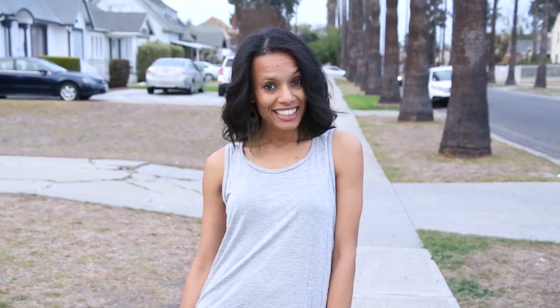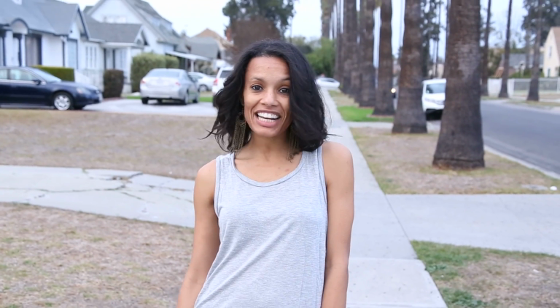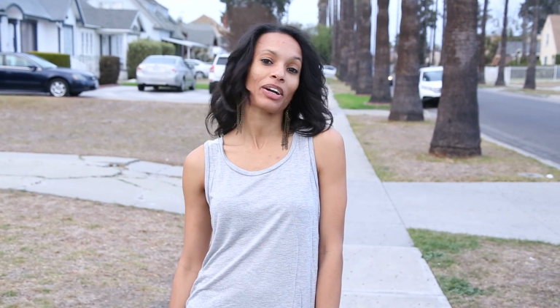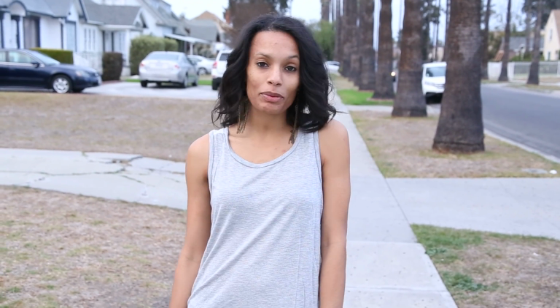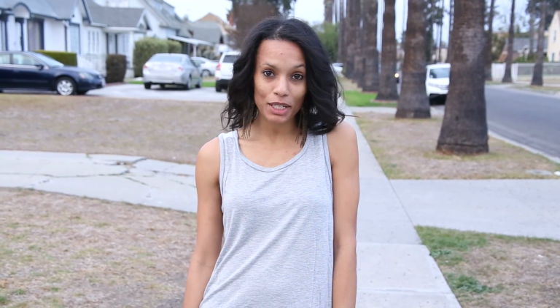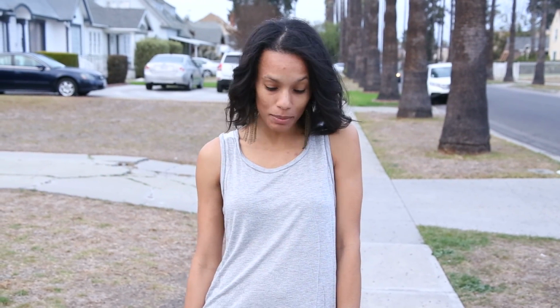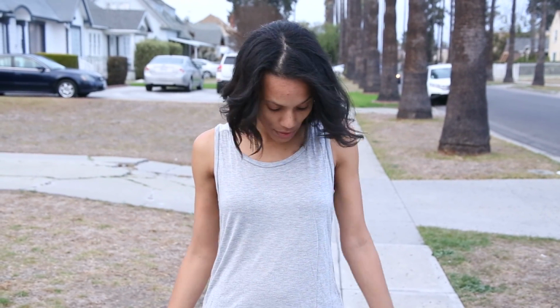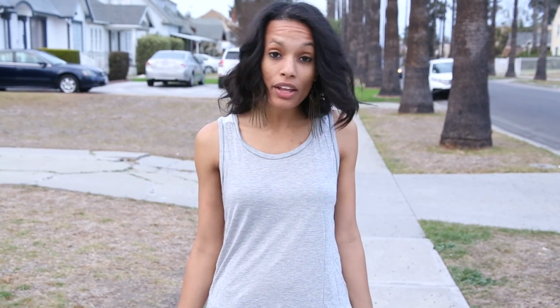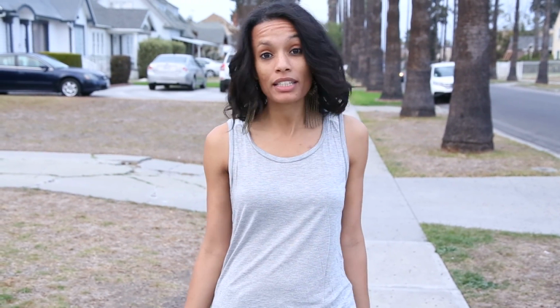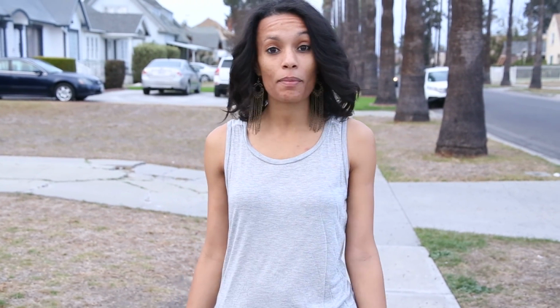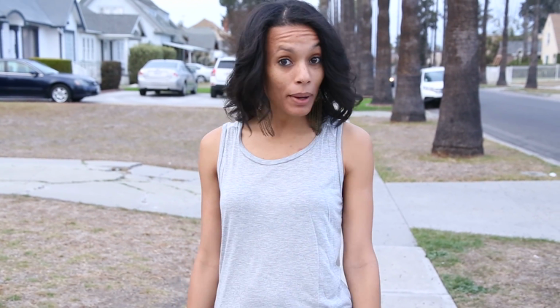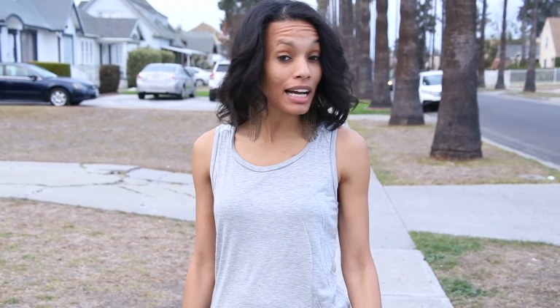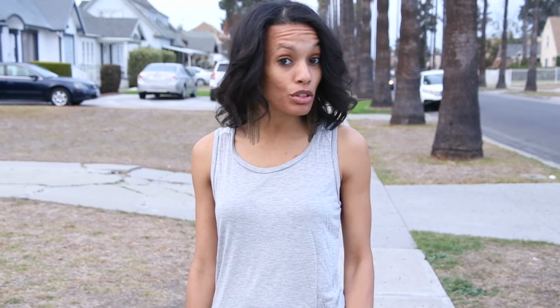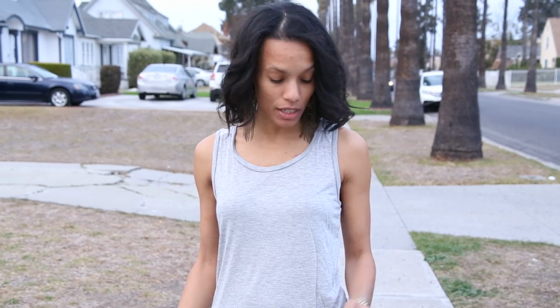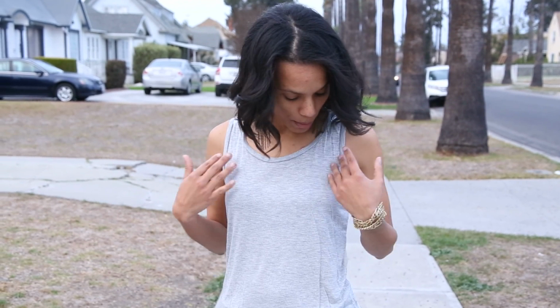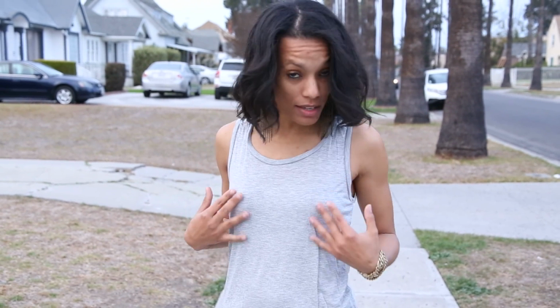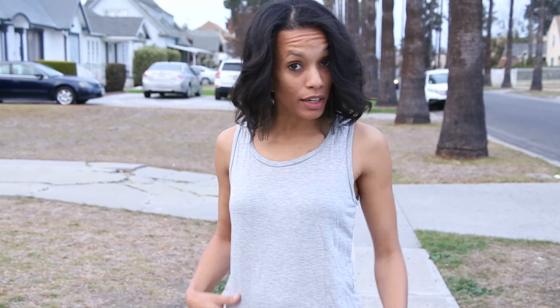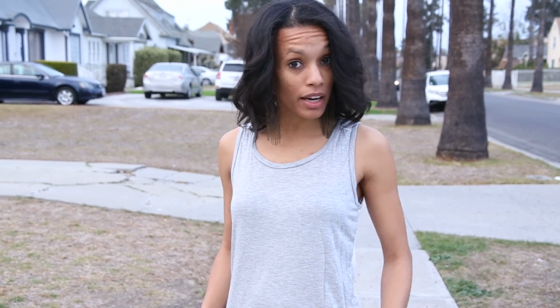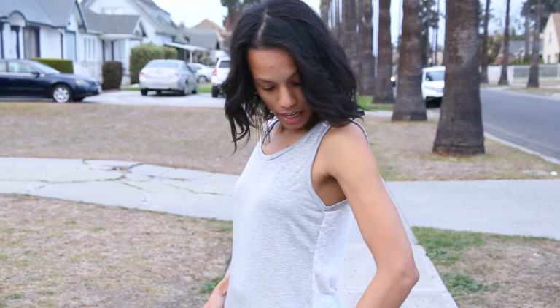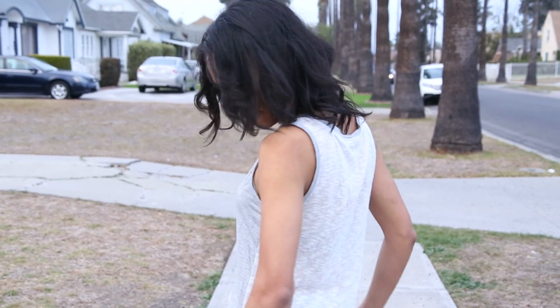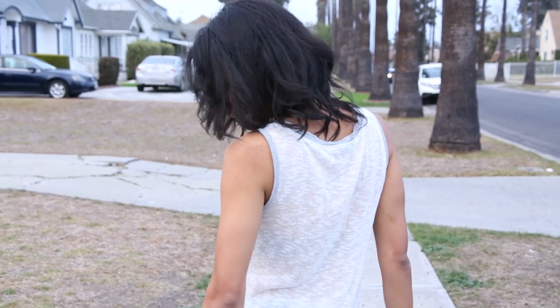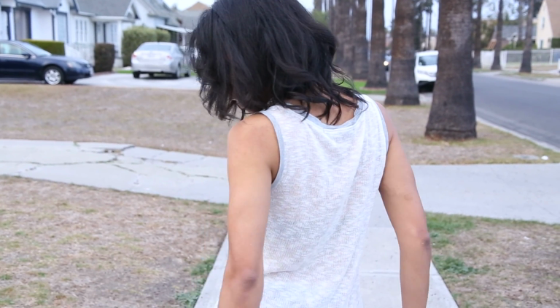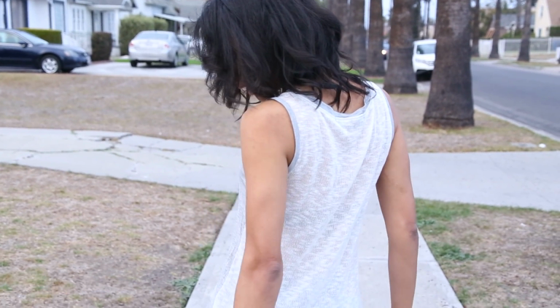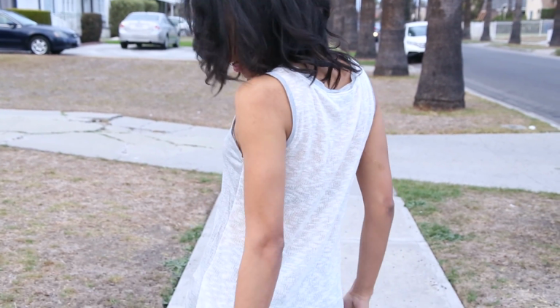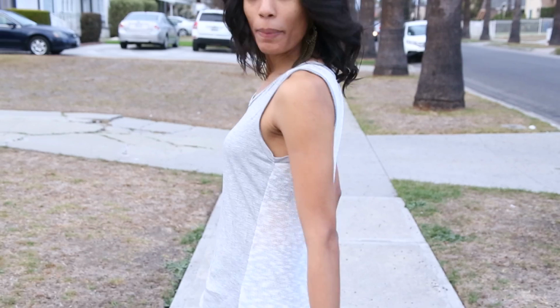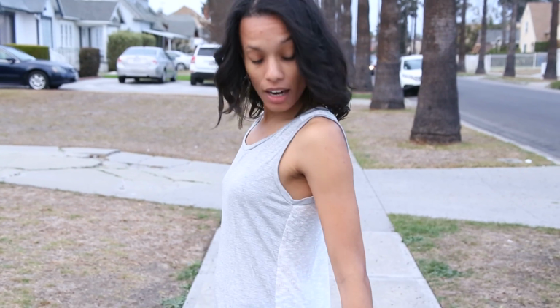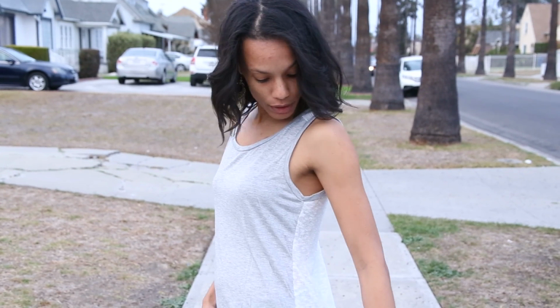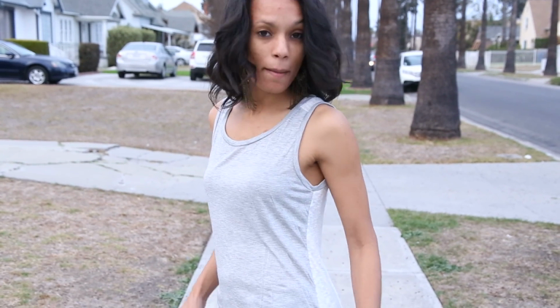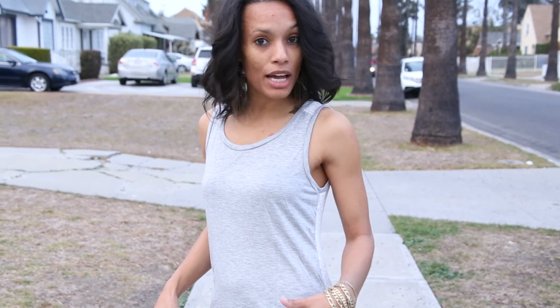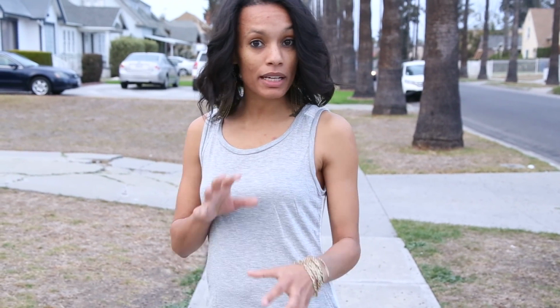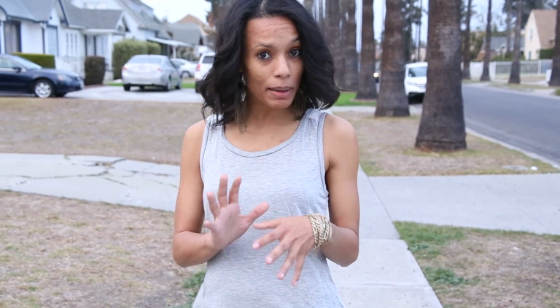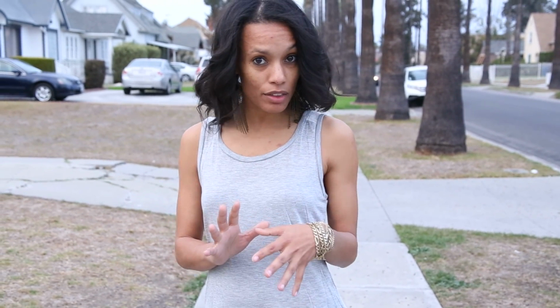ClassyCassie.com back with one of our tank tops. This is our heather gray tank top, but it's actually a two-tone tank top because the front is gray and the back is actually white. The back is kind of like a mesh but it's semi see-through.